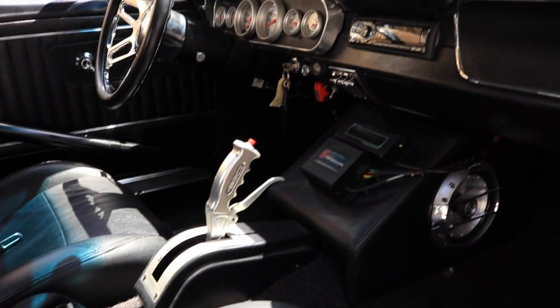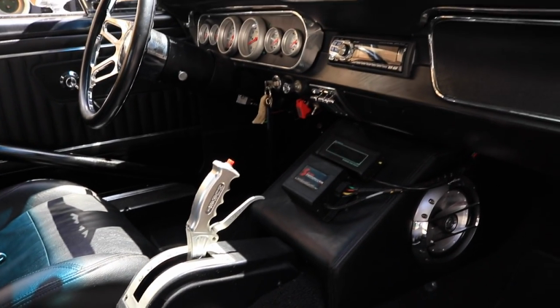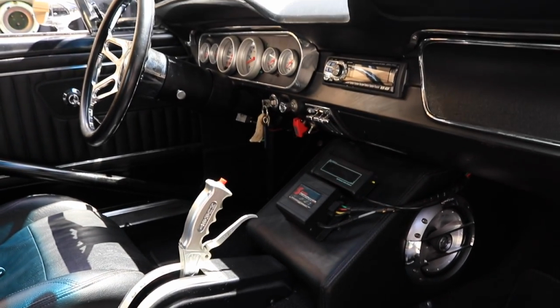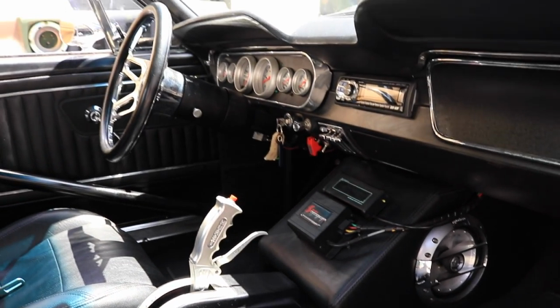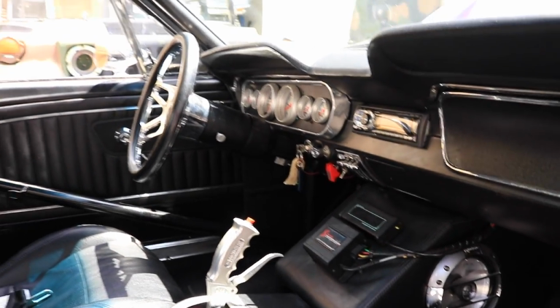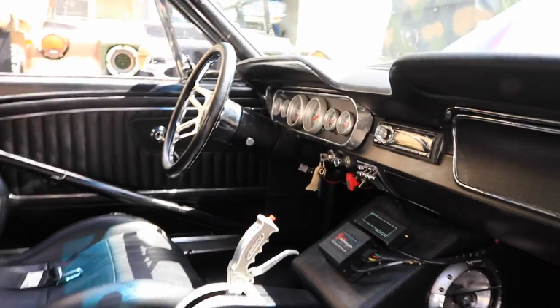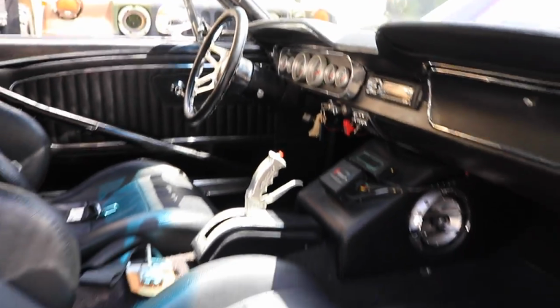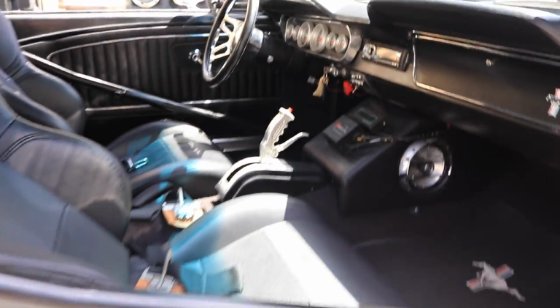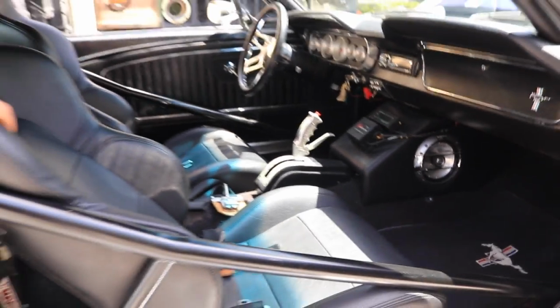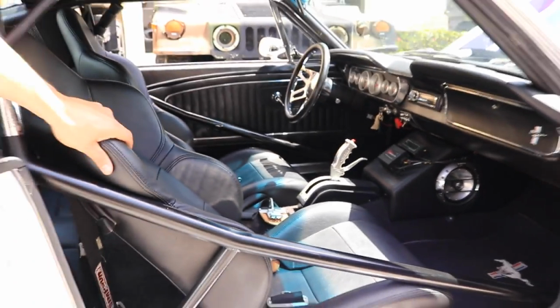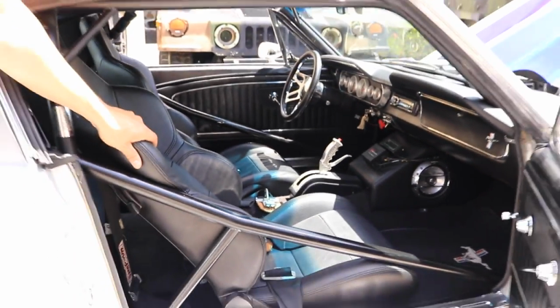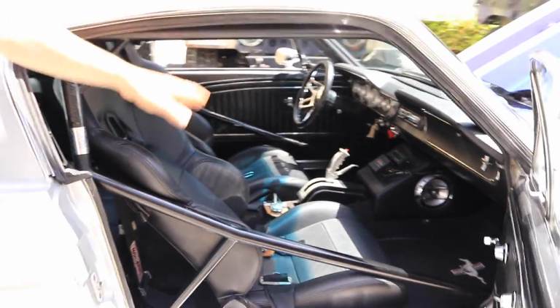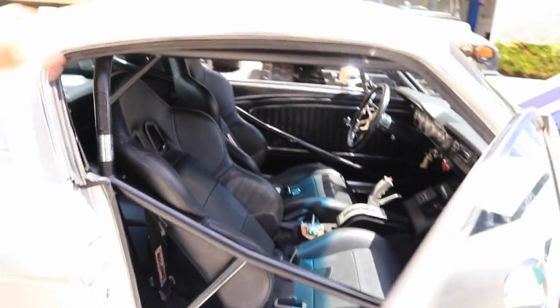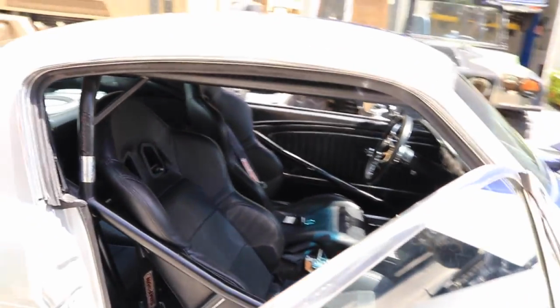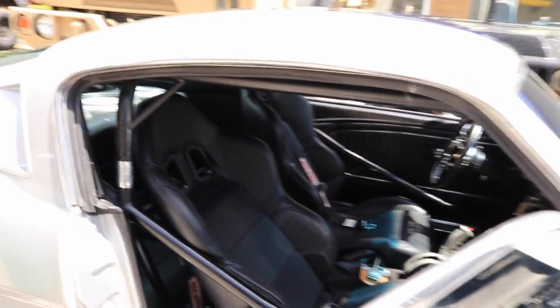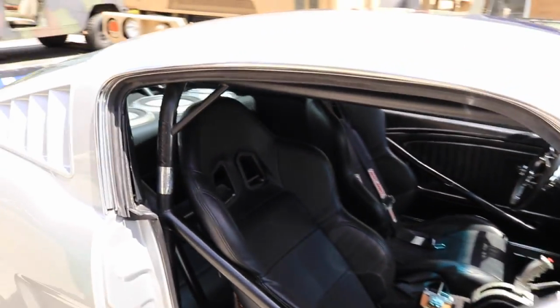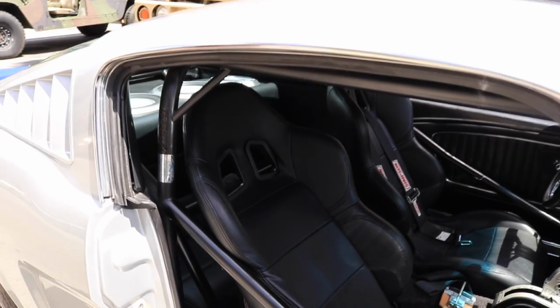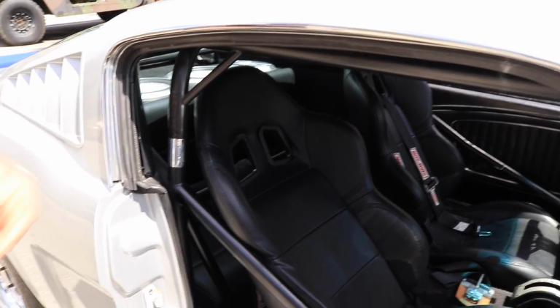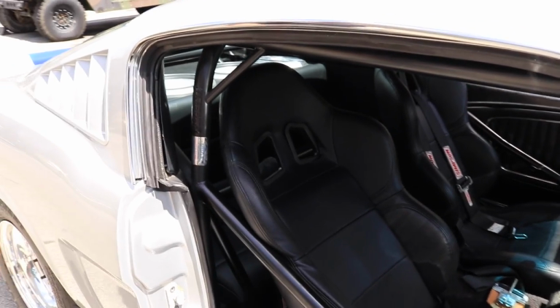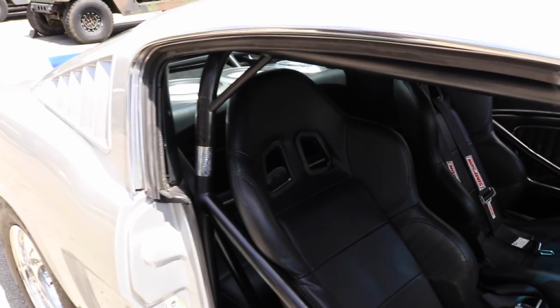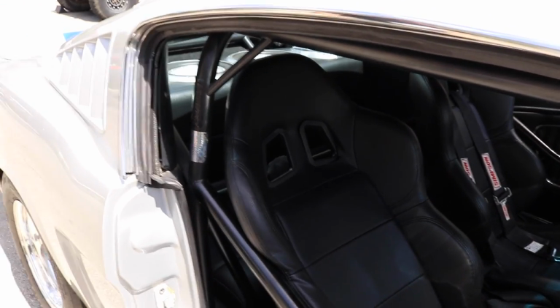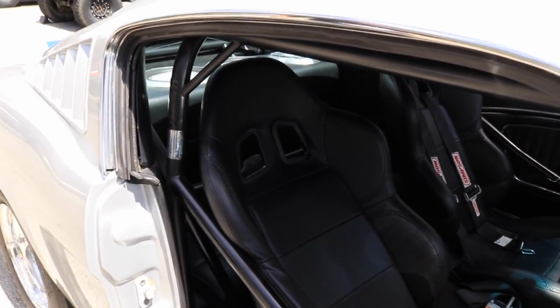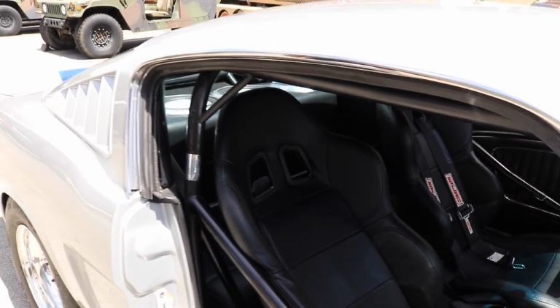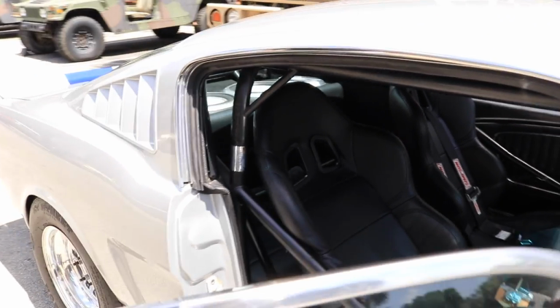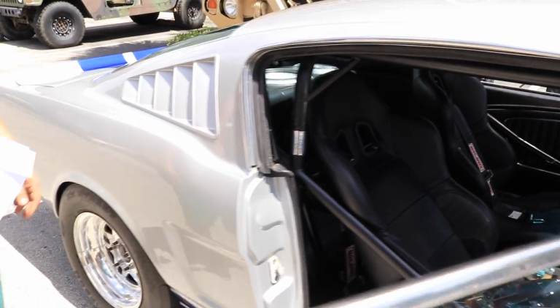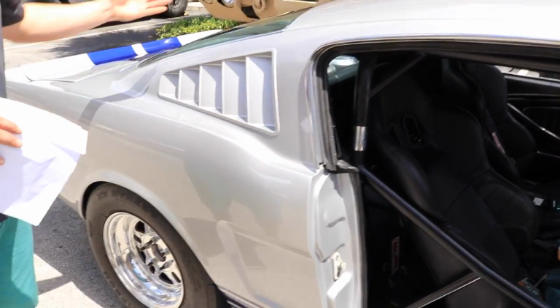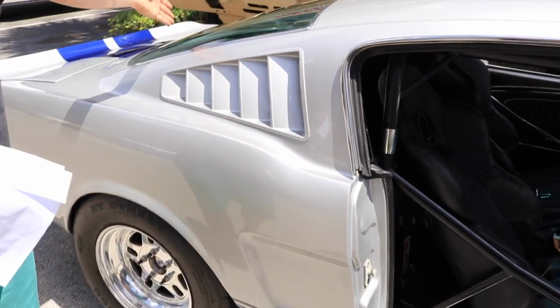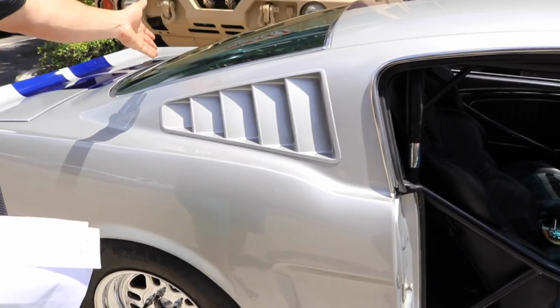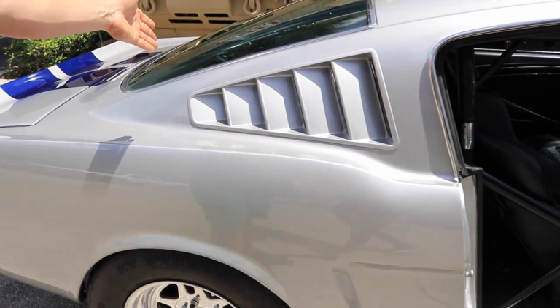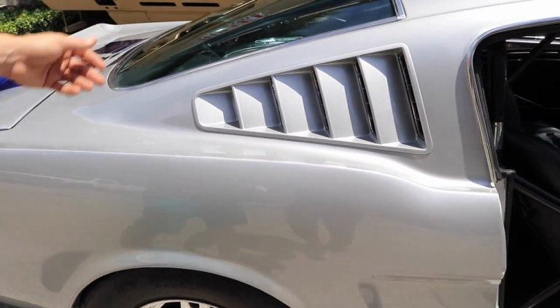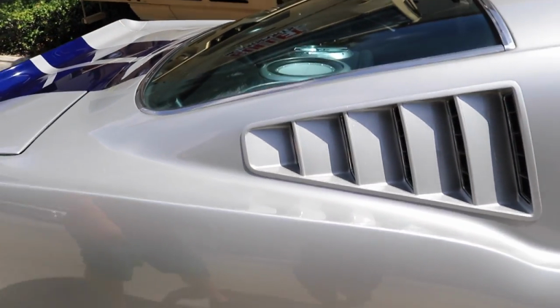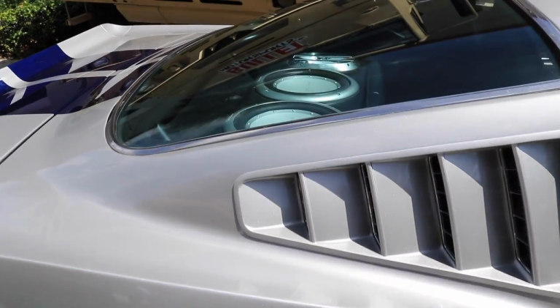It has a chromoly cage, which is very easy to get in, and all the seats are in excellent condition. It does have a custom stereo, so when you want to put the tunes up and drive down the beach, you have no issues with that. It has Rockford Fosgate subwoofers in the rear, and they sound phenomenal.